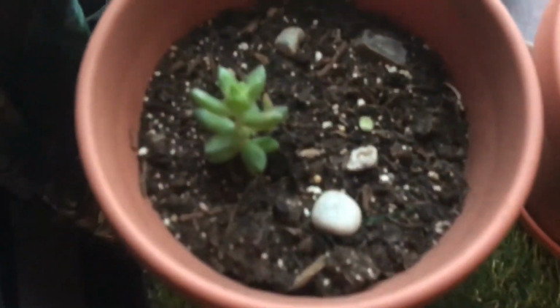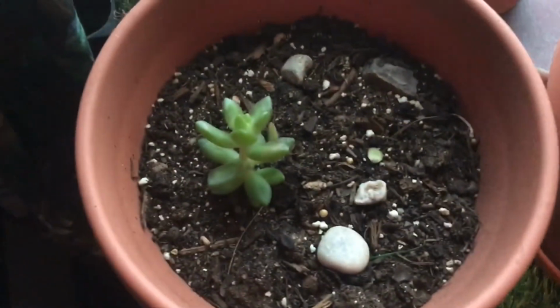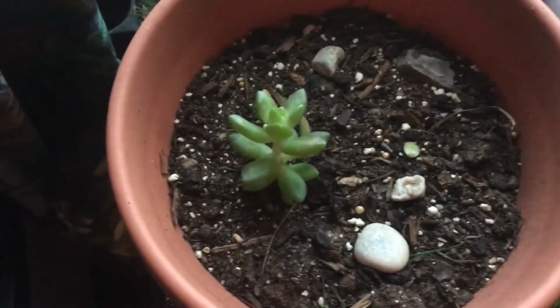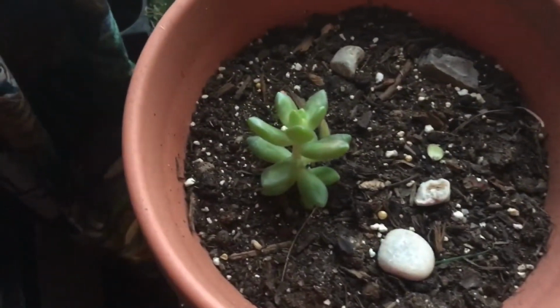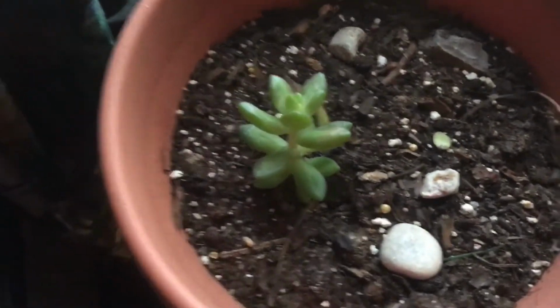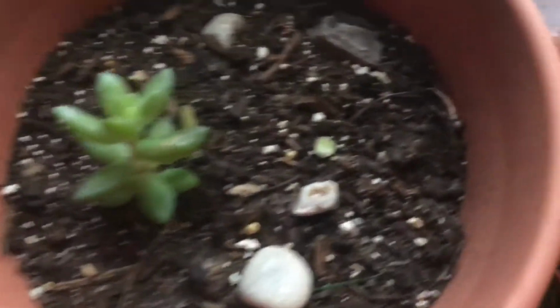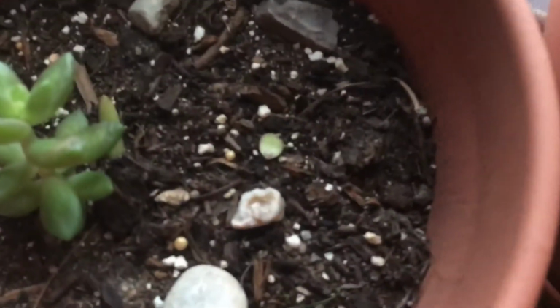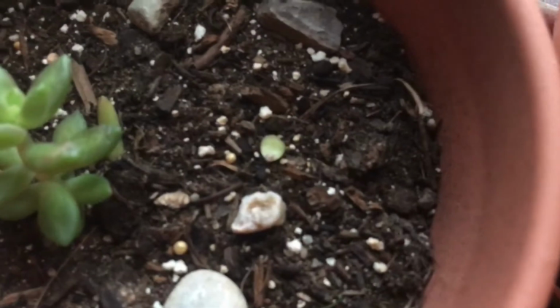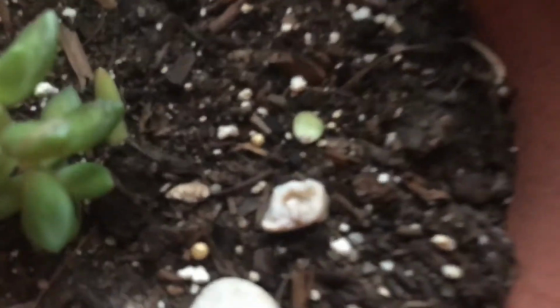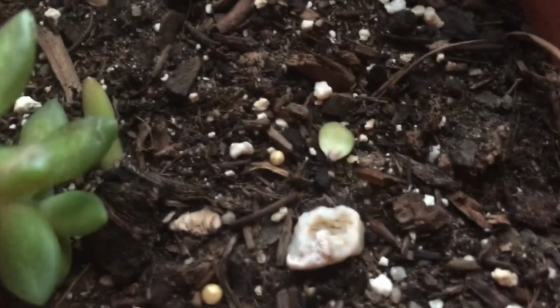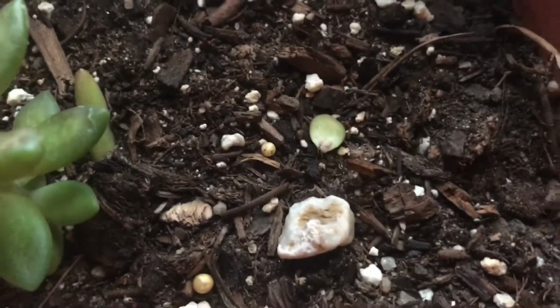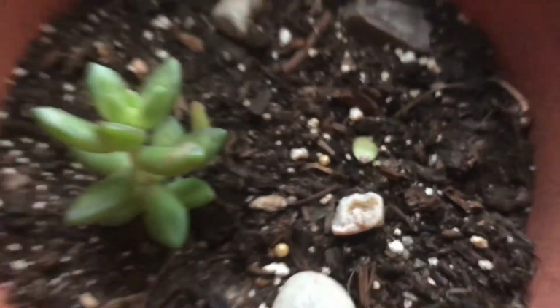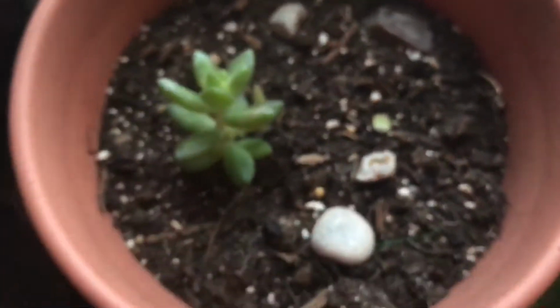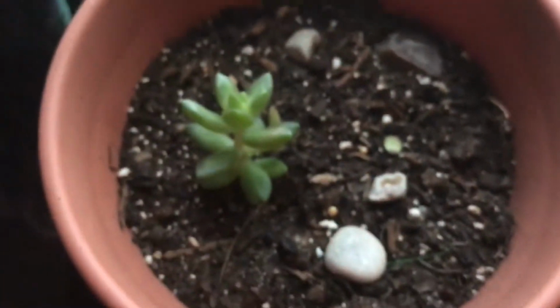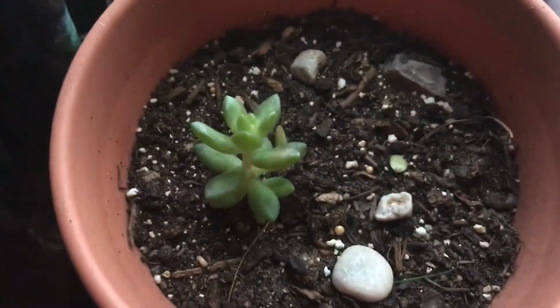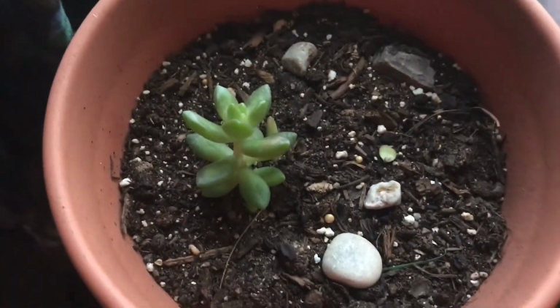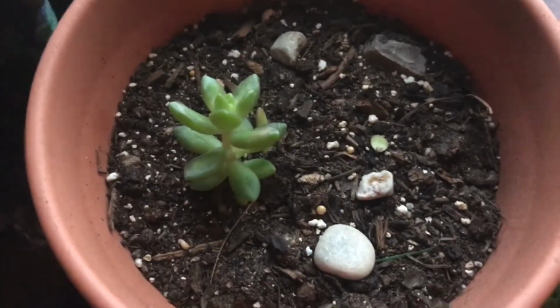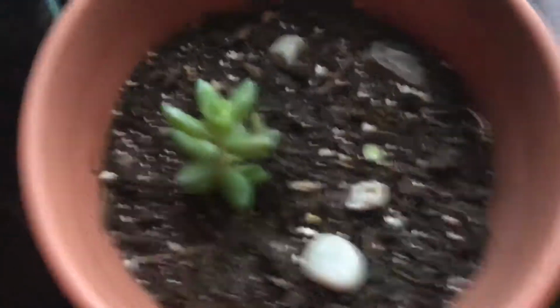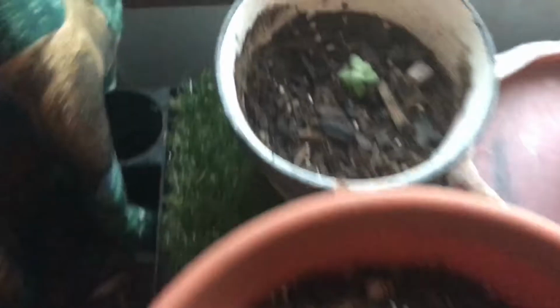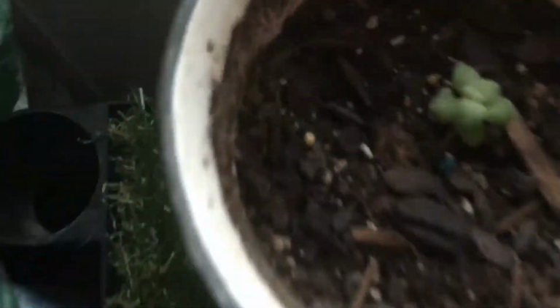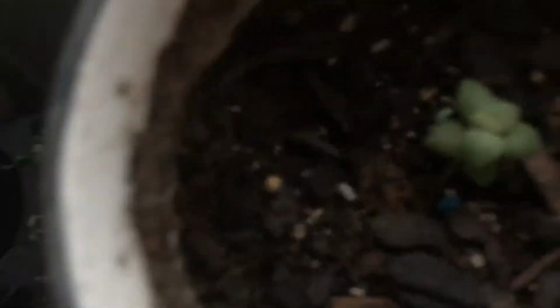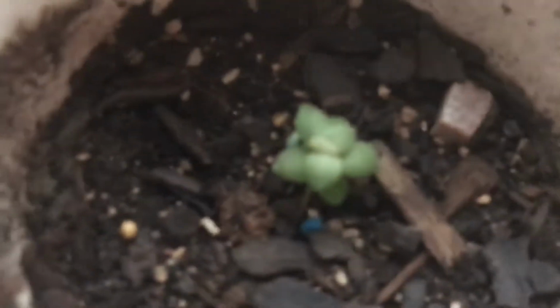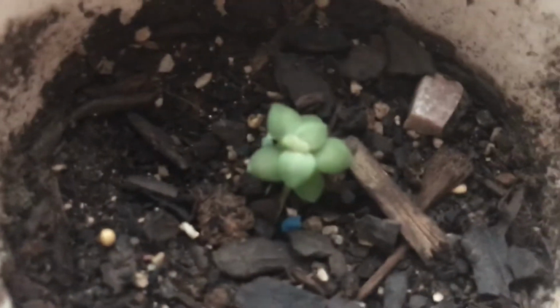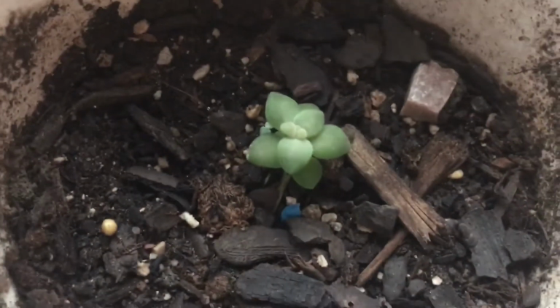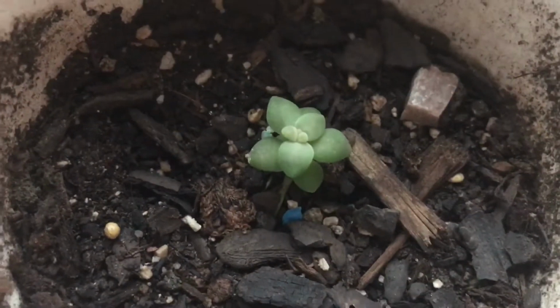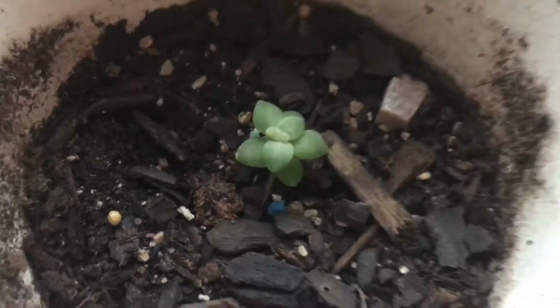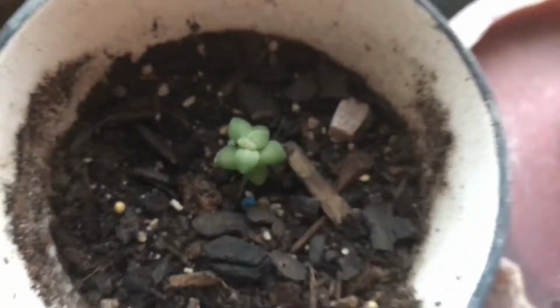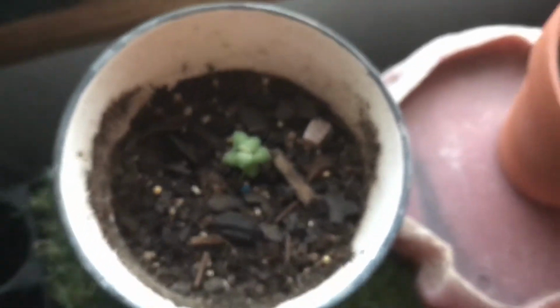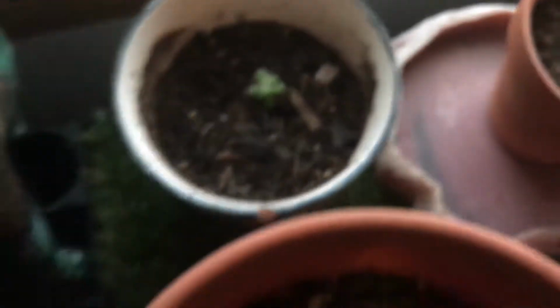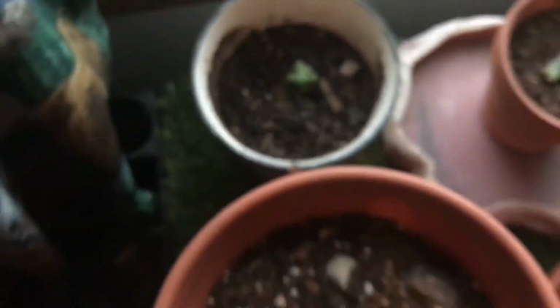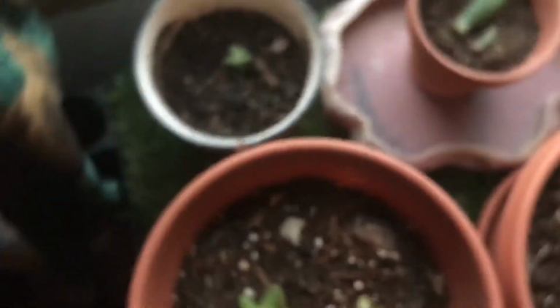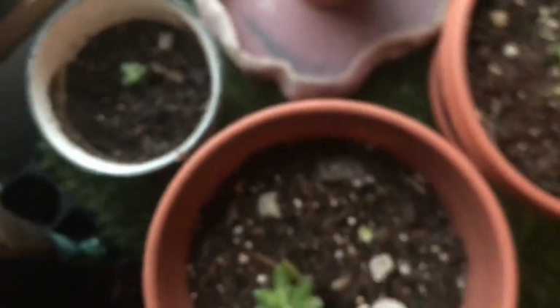This is my very first jade. The mama's the one on the left, and that's its little baby that's growing. That one took about a year to grow — the mama. And then this is its other little baby. That one grew pretty fast. So it's like a little family right there.